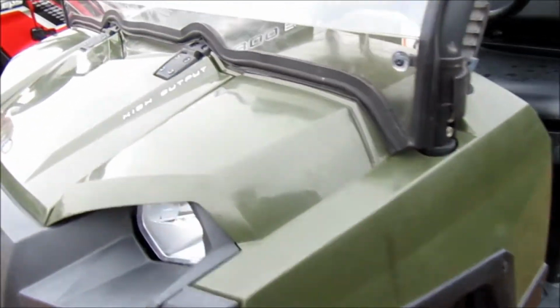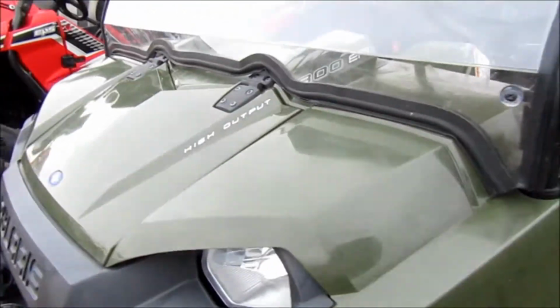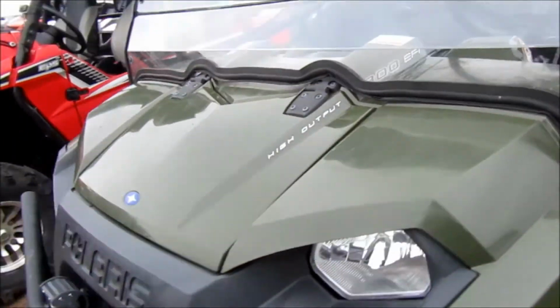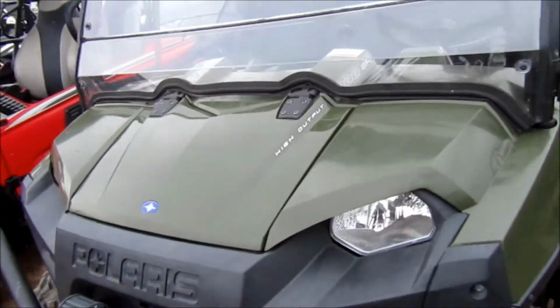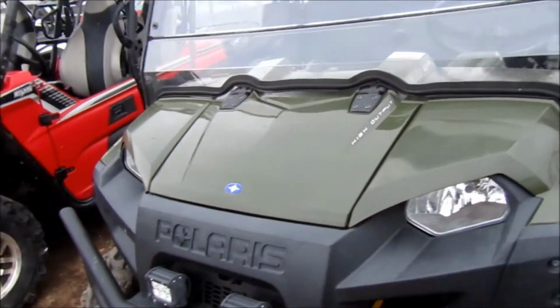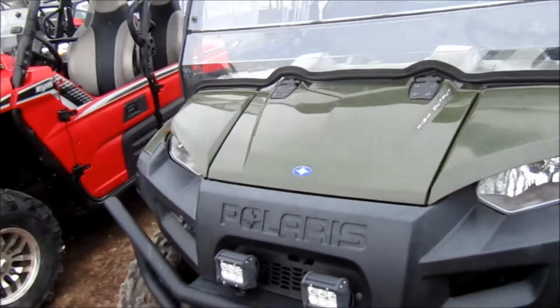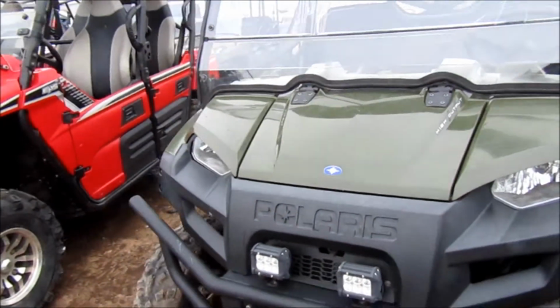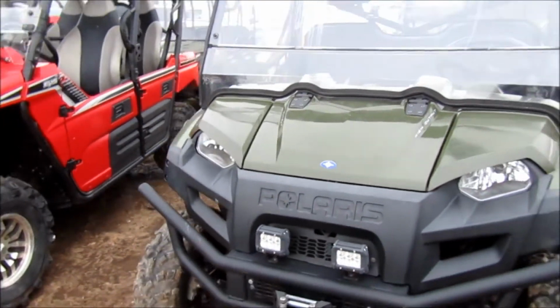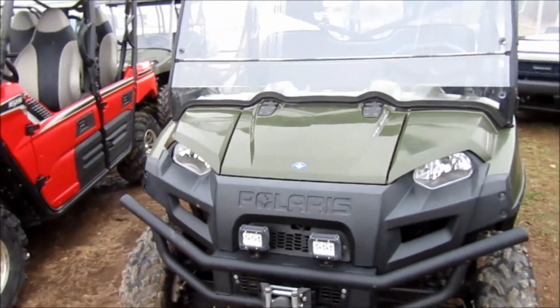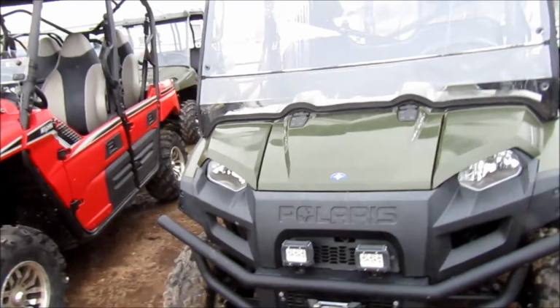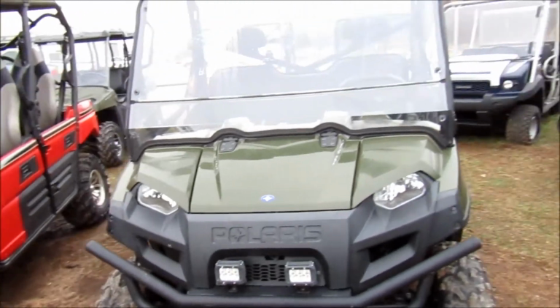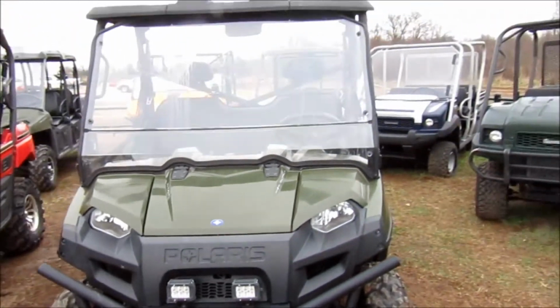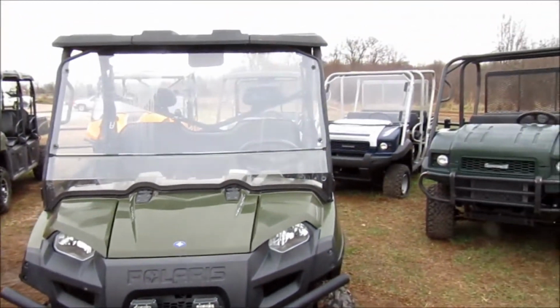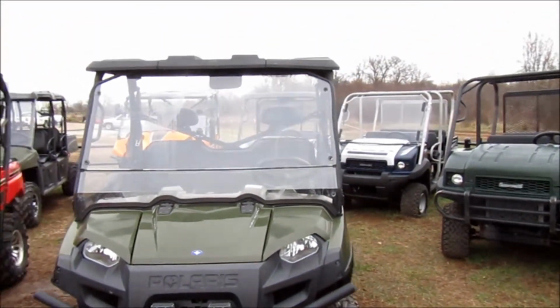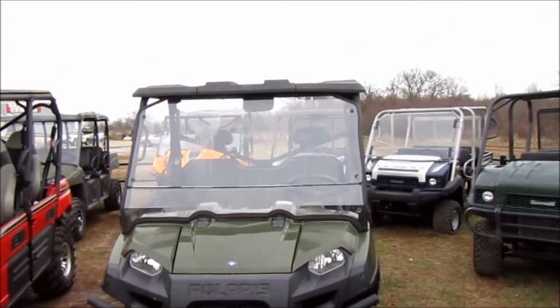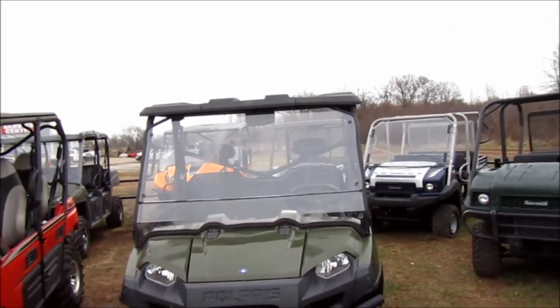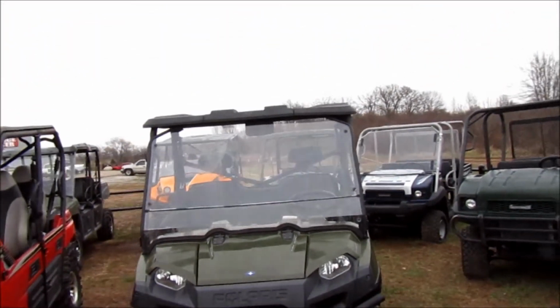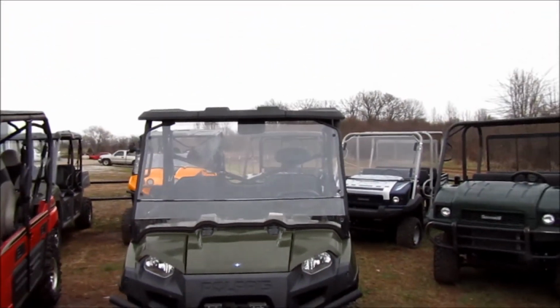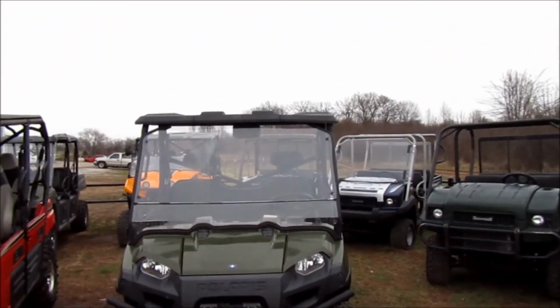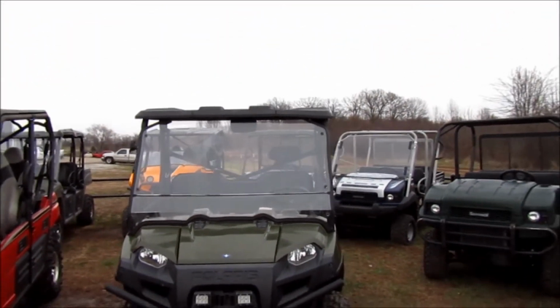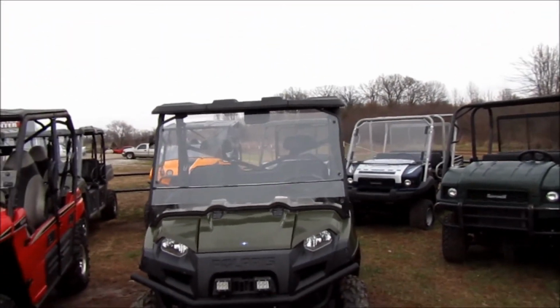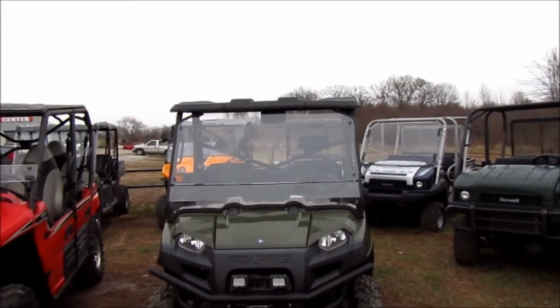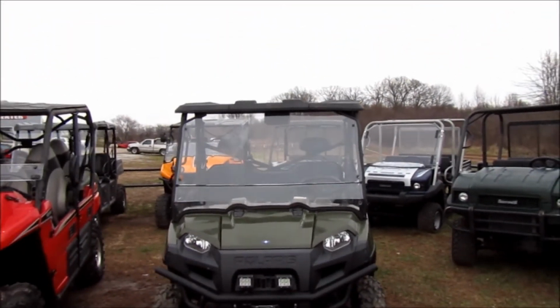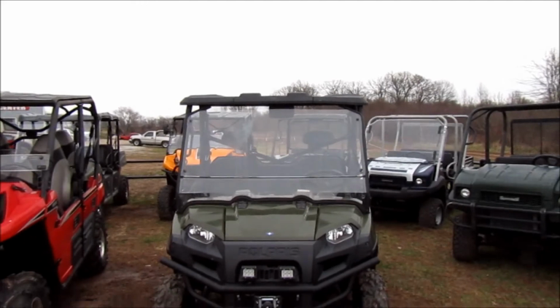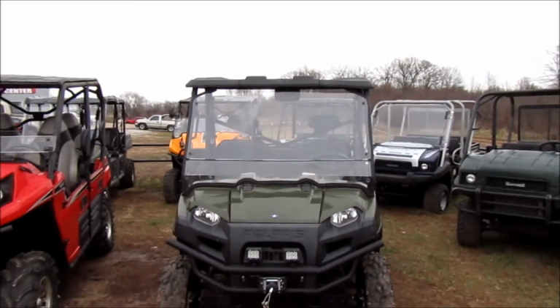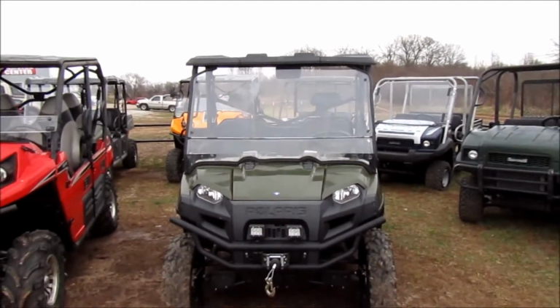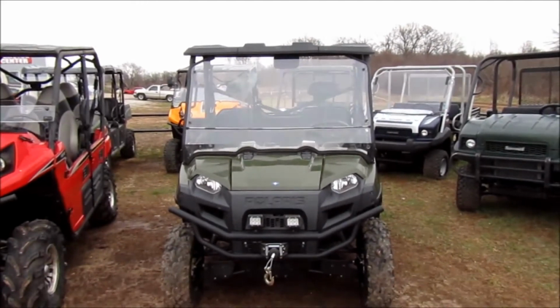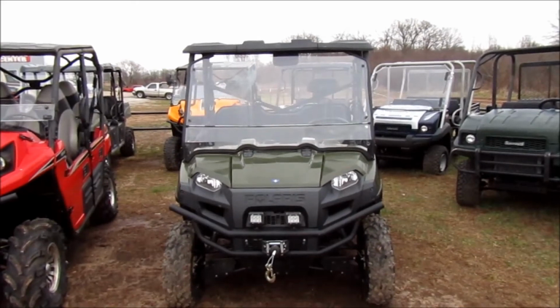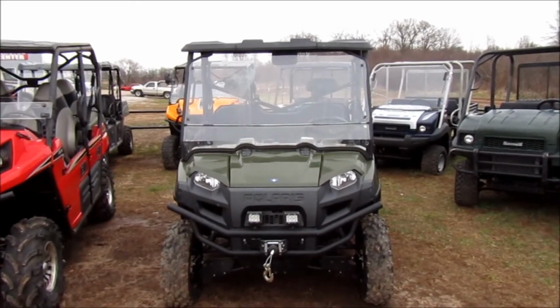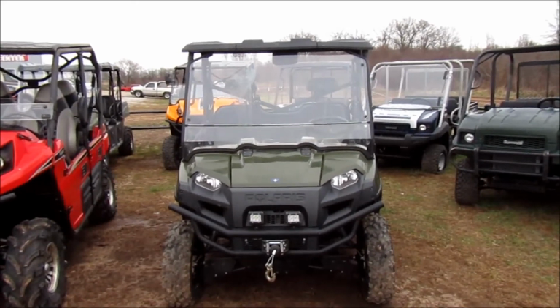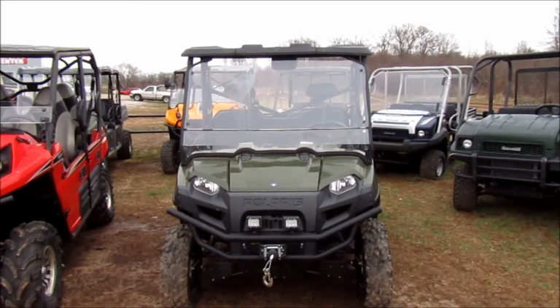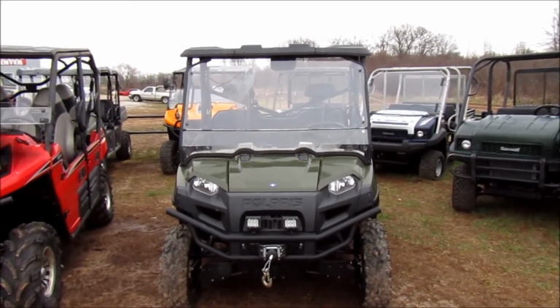Very nice little Ranger. If you're interested in this 2014 Polaris Ranger 800 high output, please give us a call at Mega Motorsports in West Plains, Missouri.